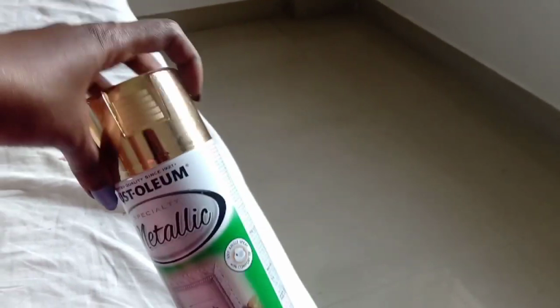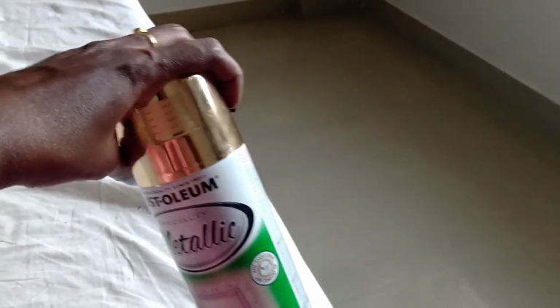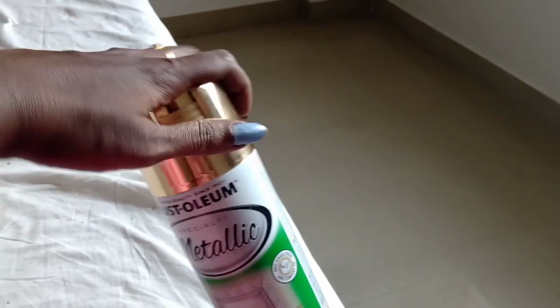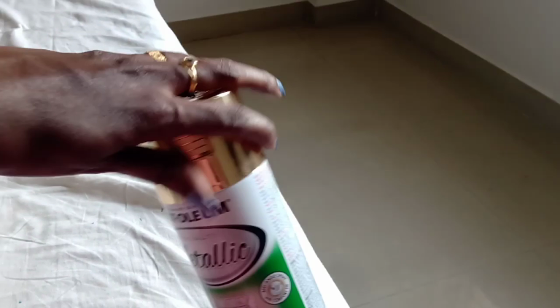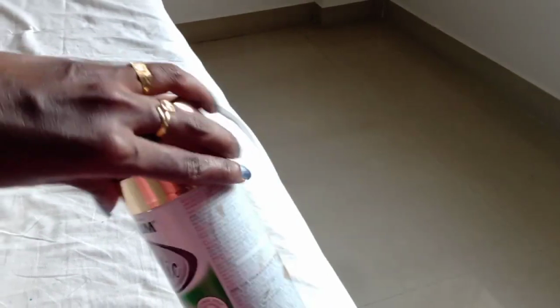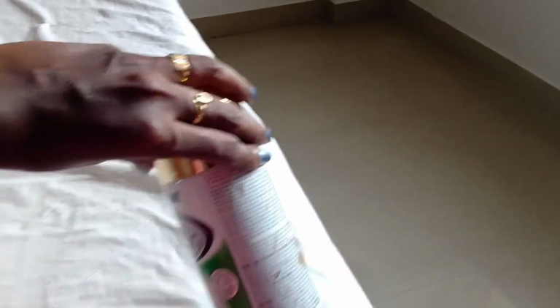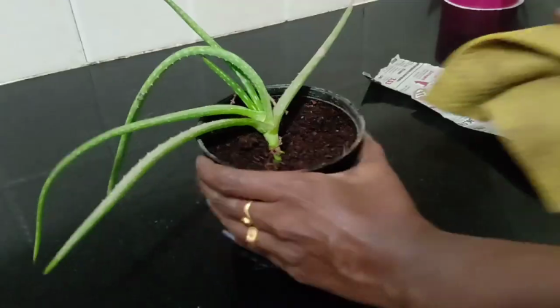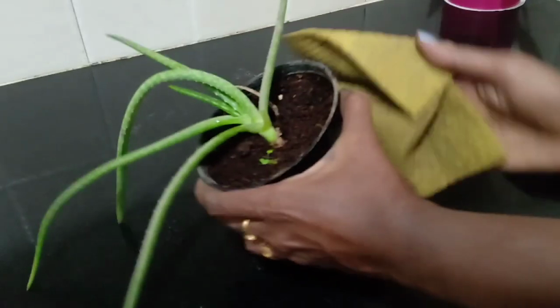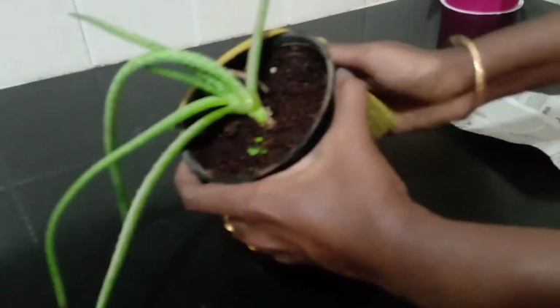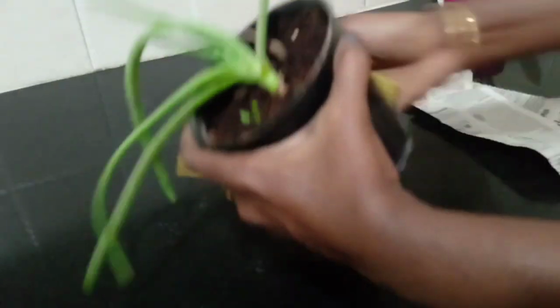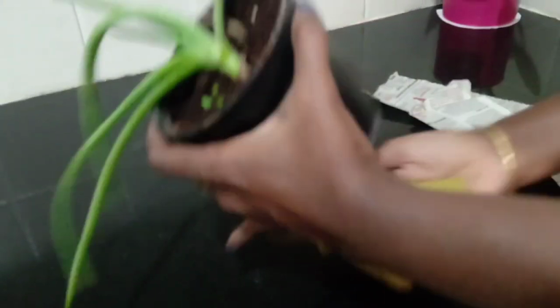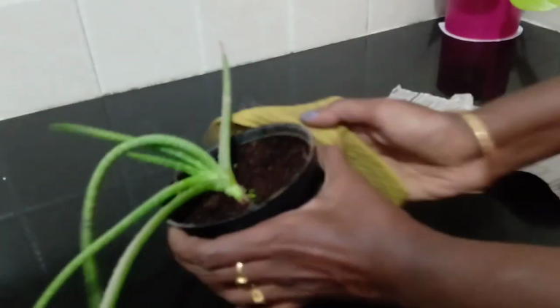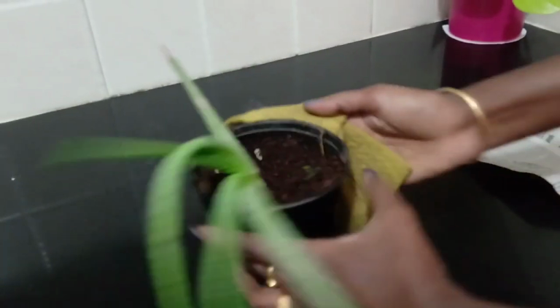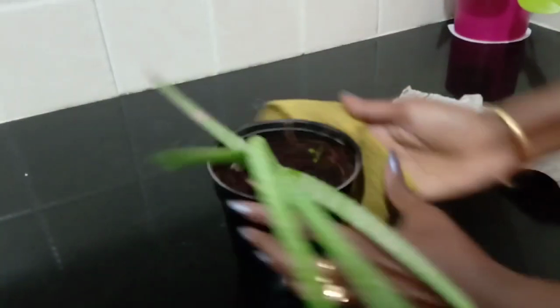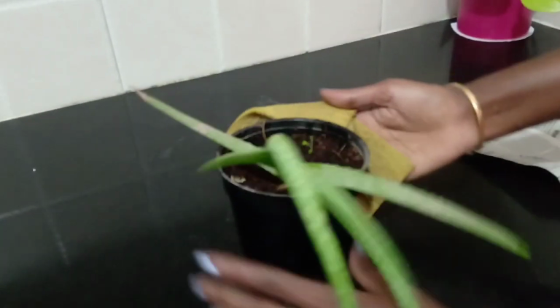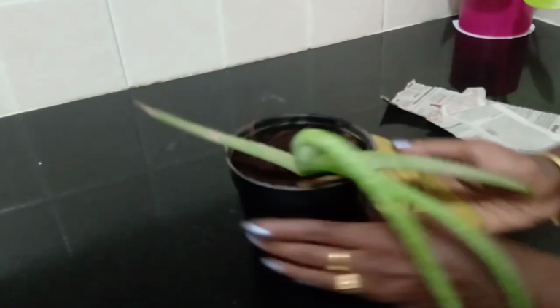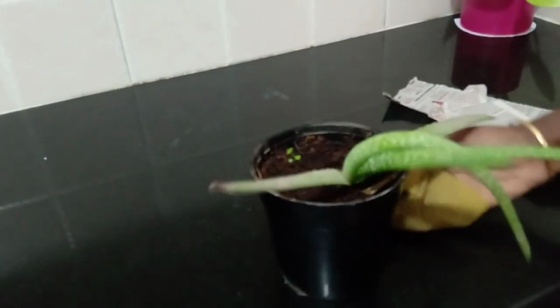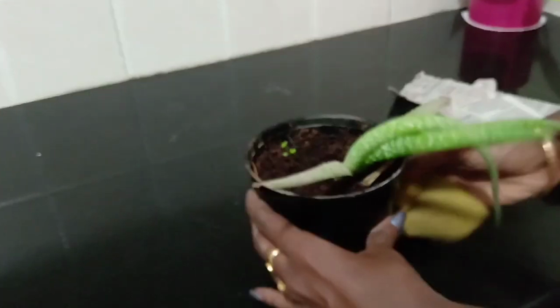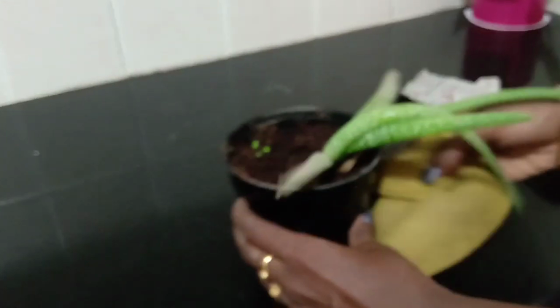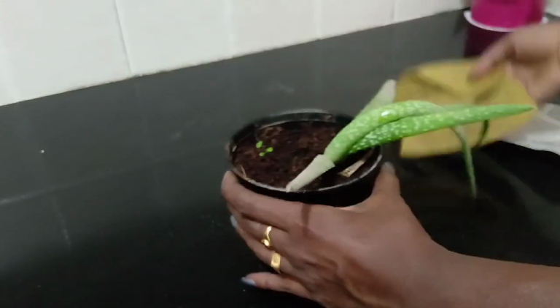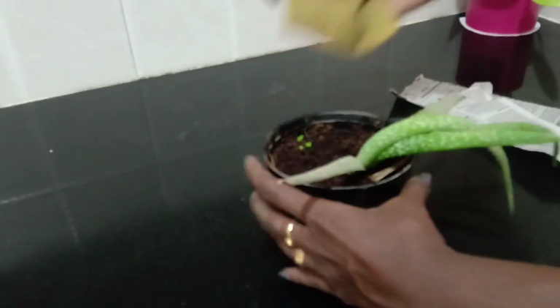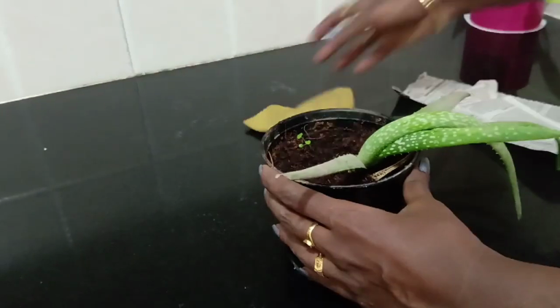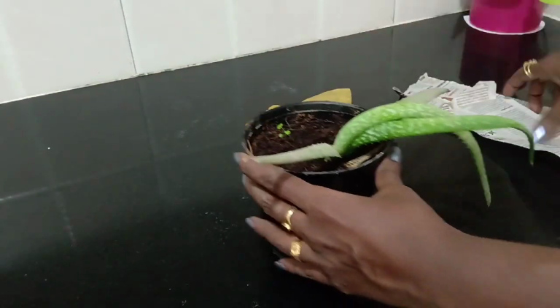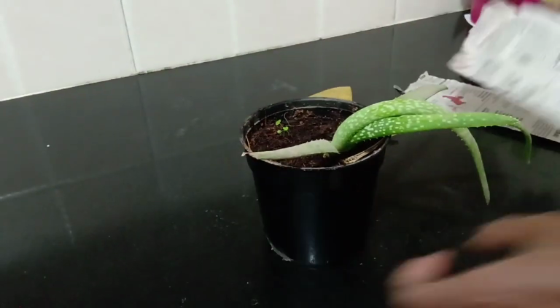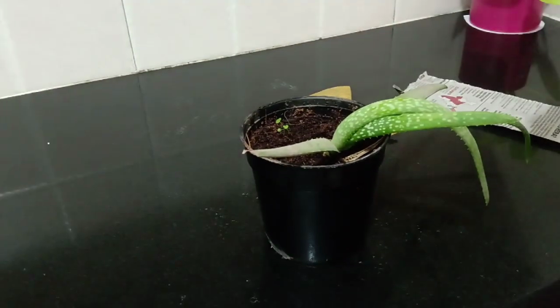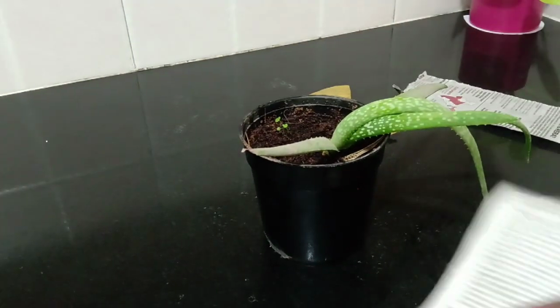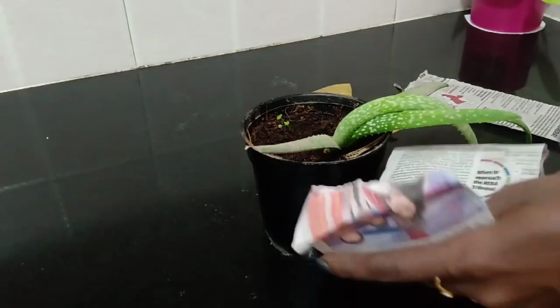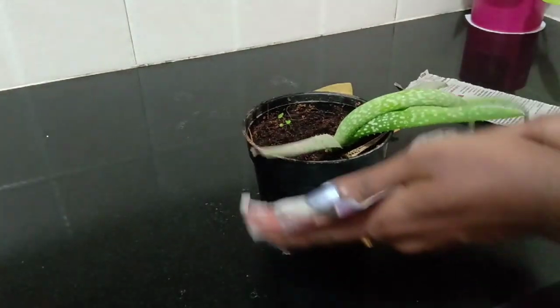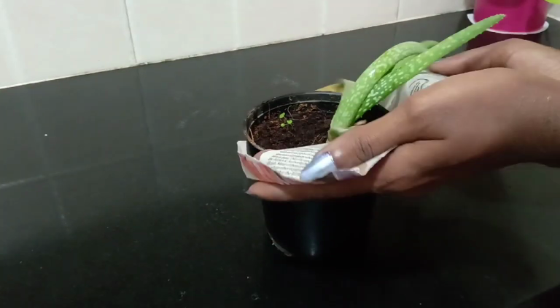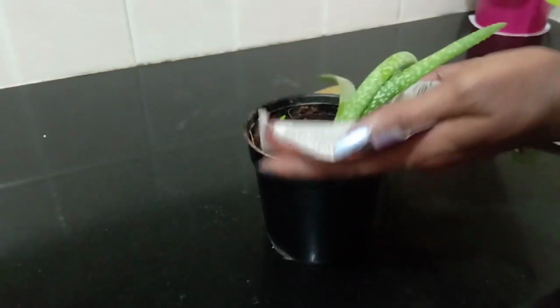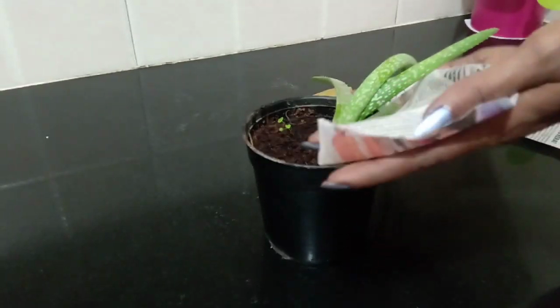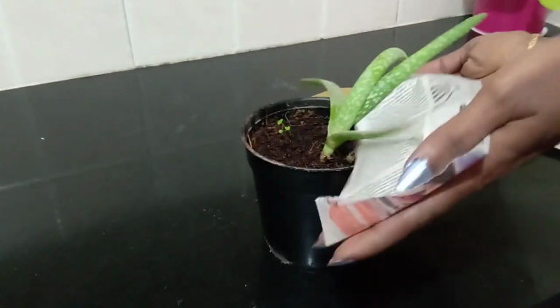How do I use this? First, we are going to clean the pot. We are going to clean the dust, clean the paper, and clean the plant.